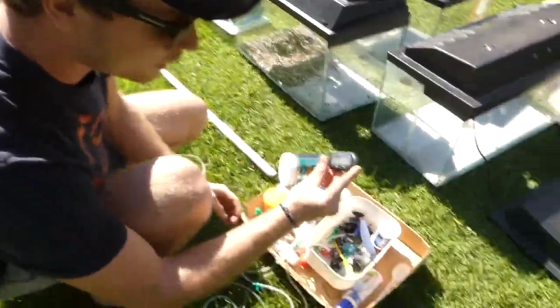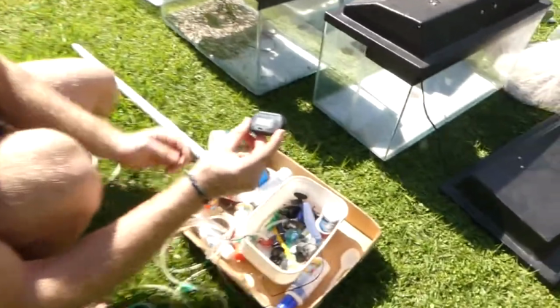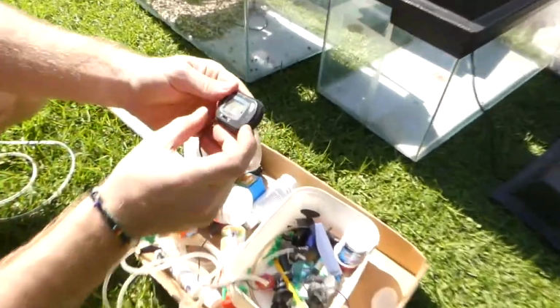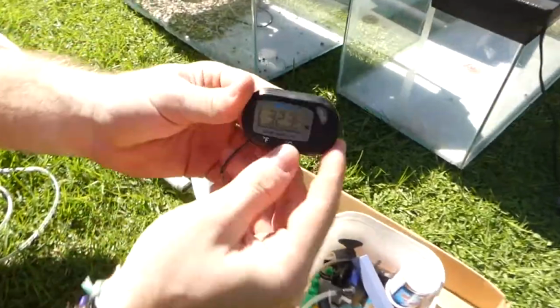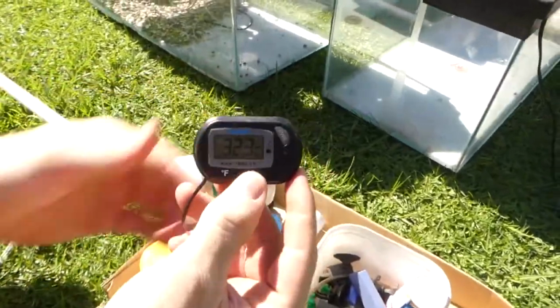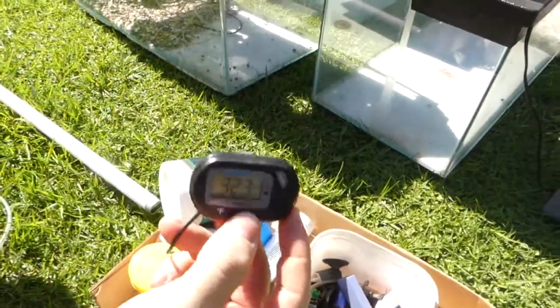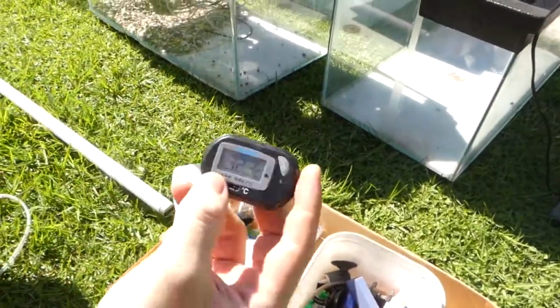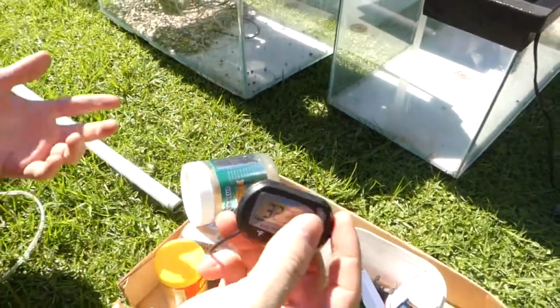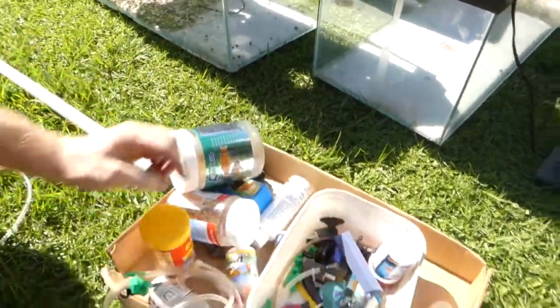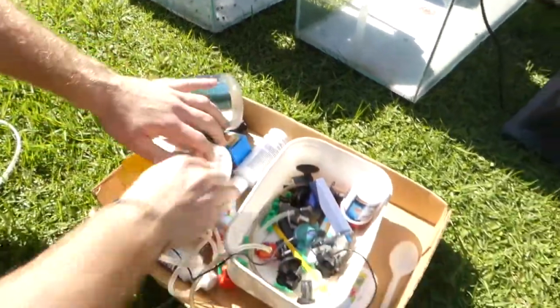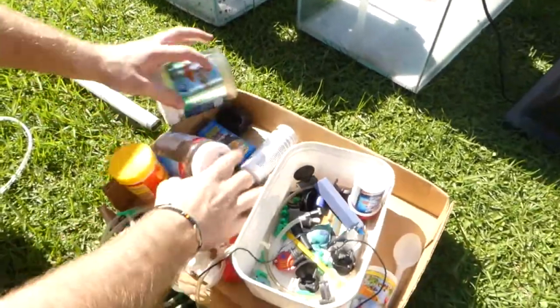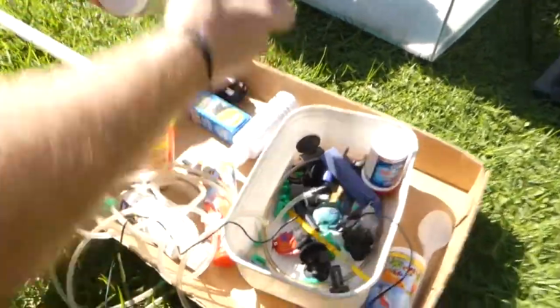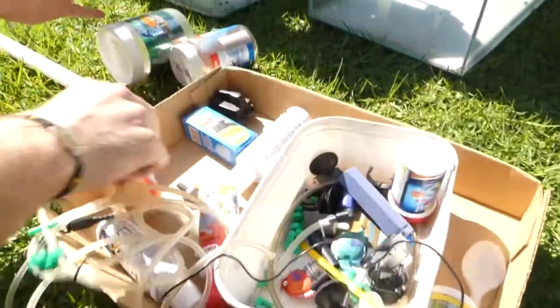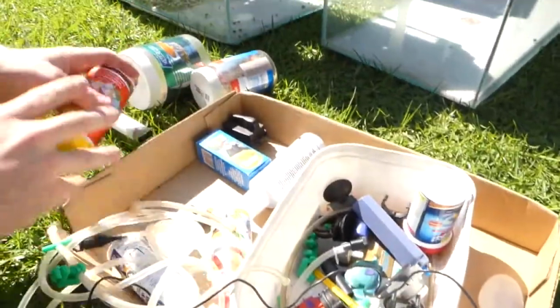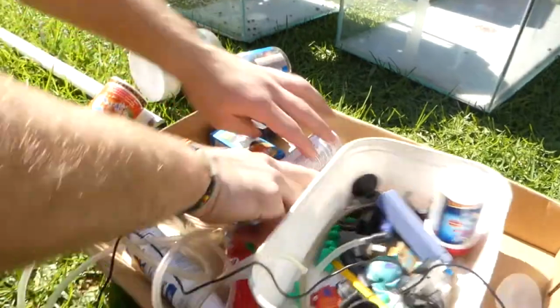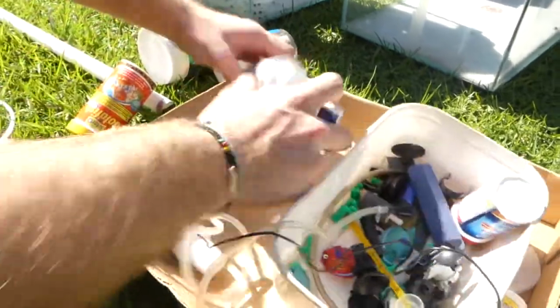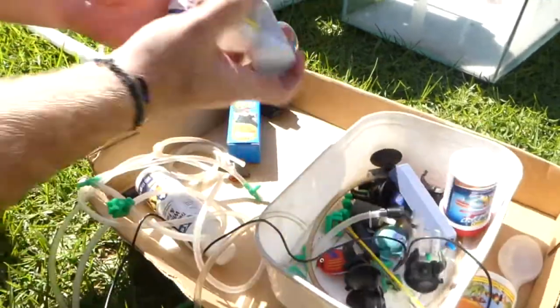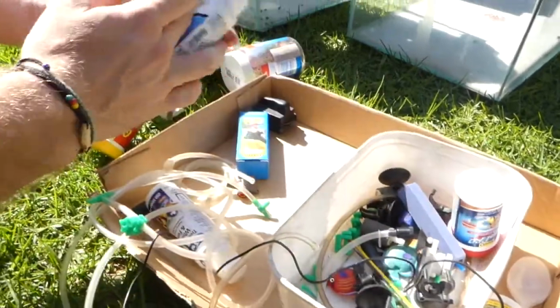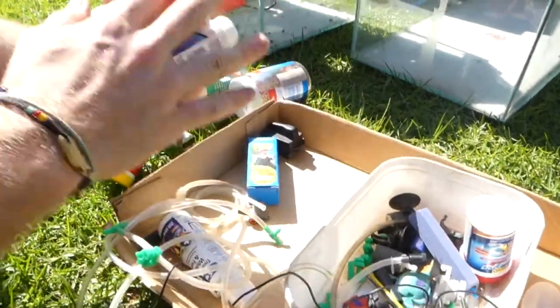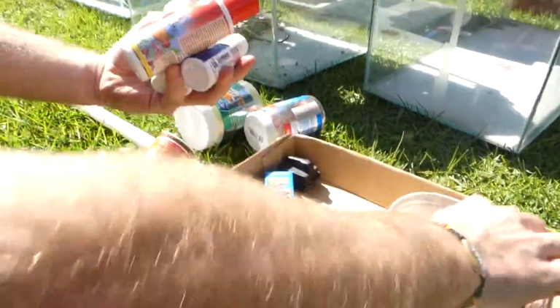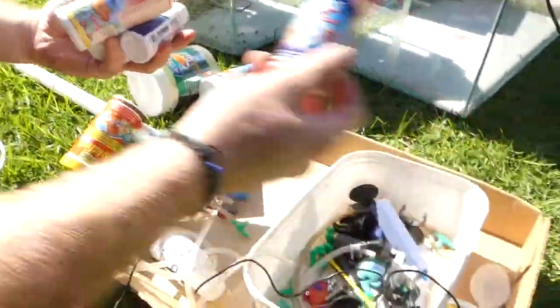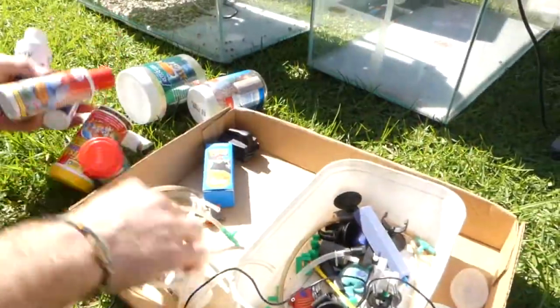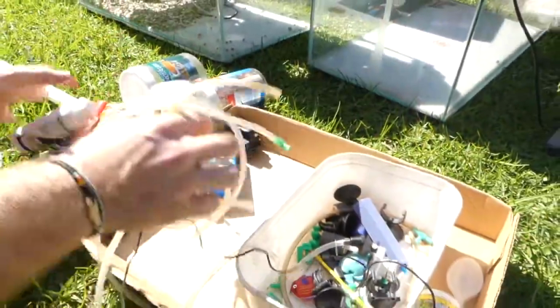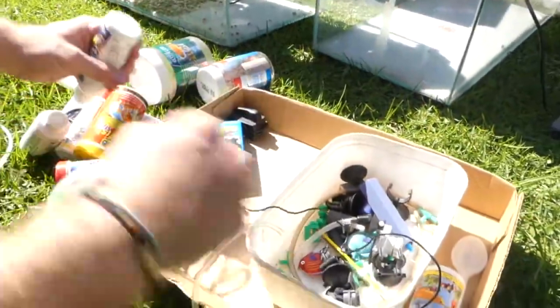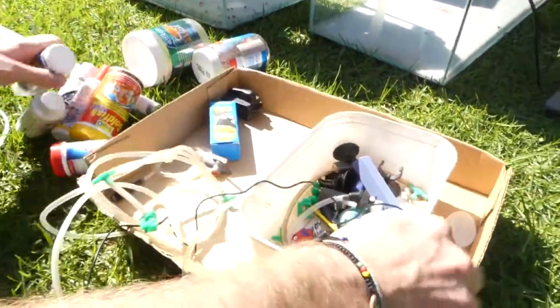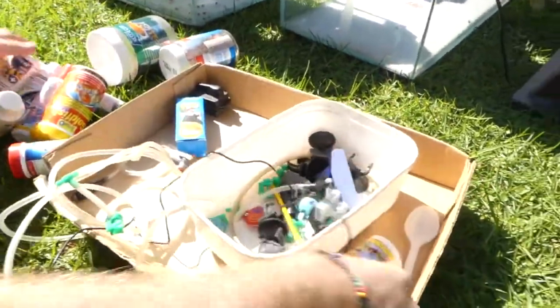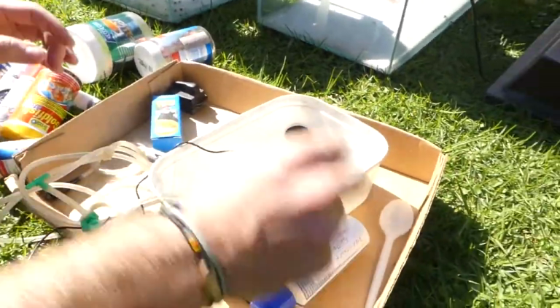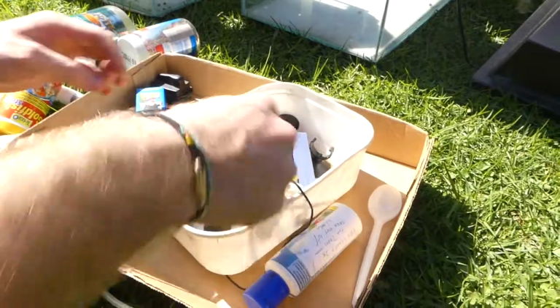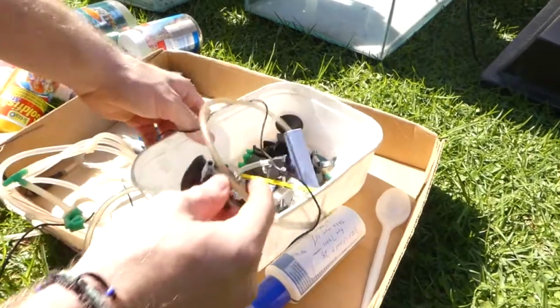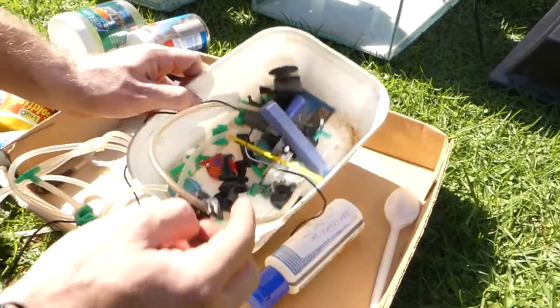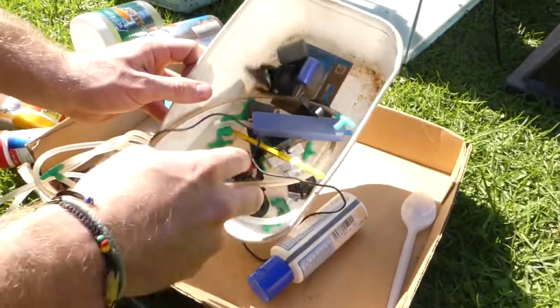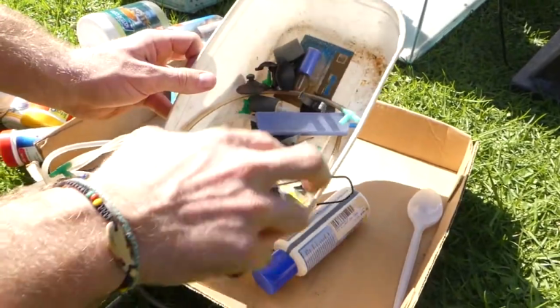We've got digital thermometers, tons of food, tons of chemicals for days, and clips for every single thing you could ever want.